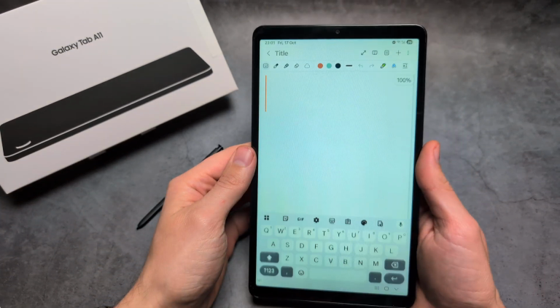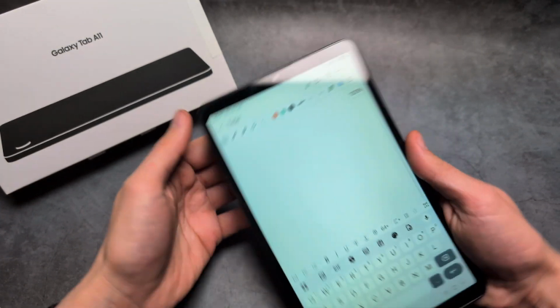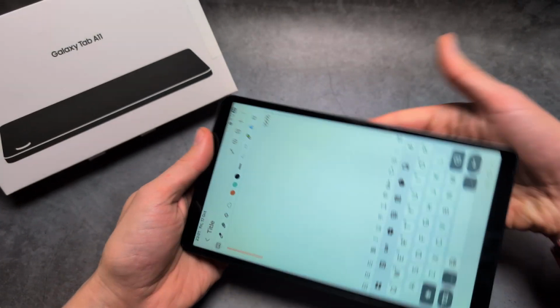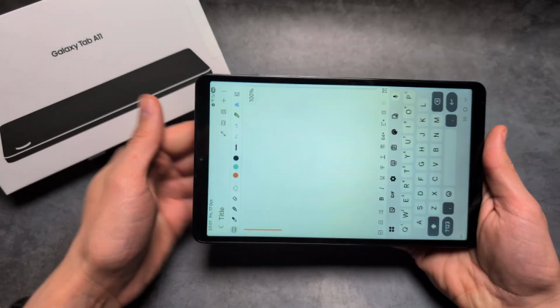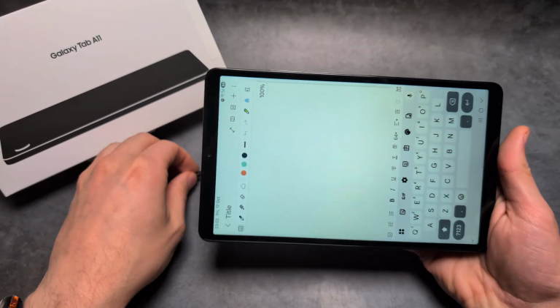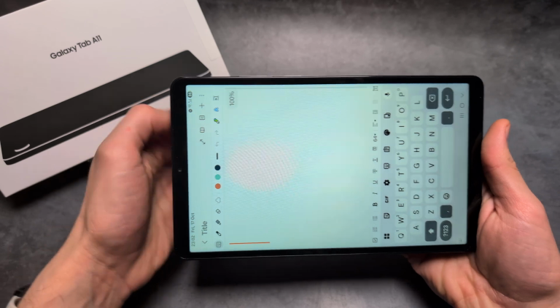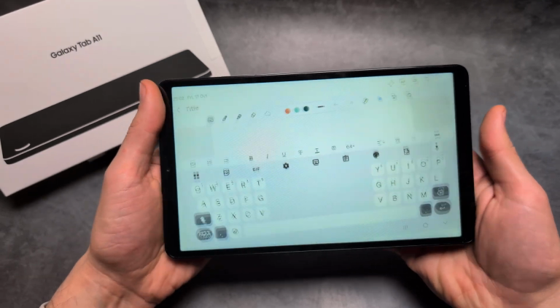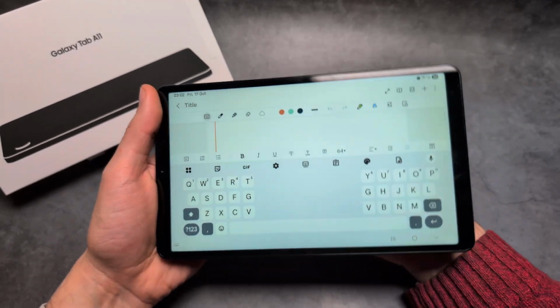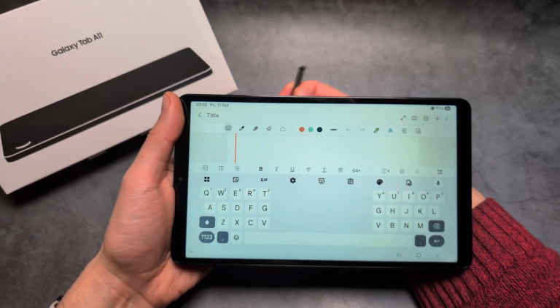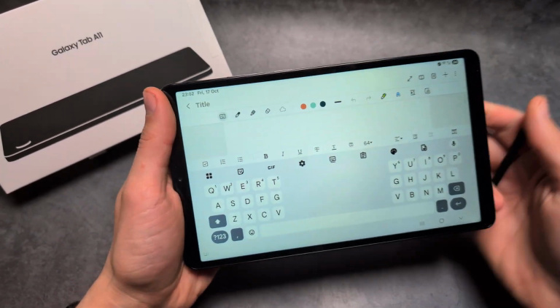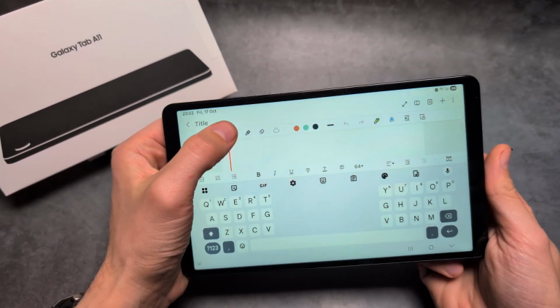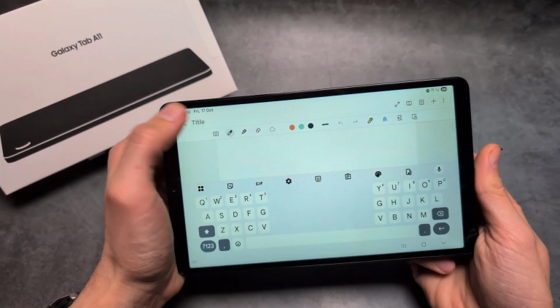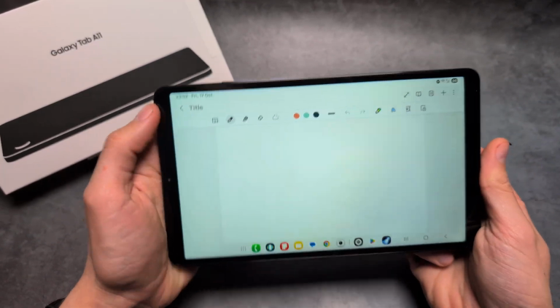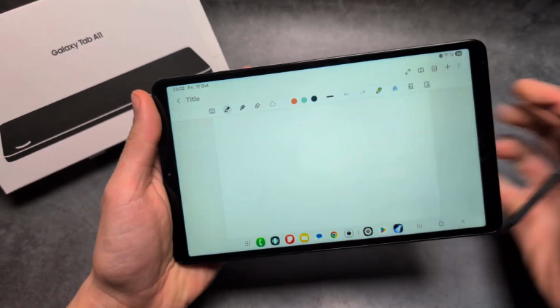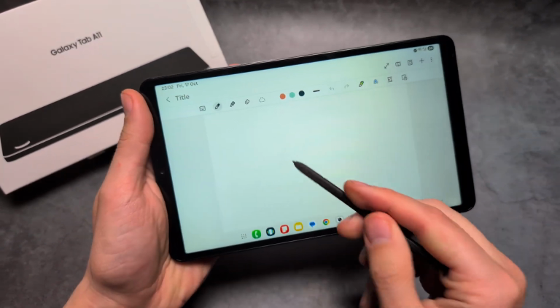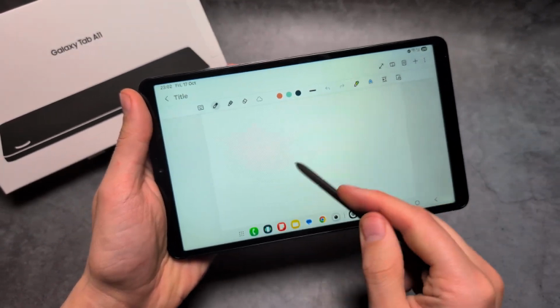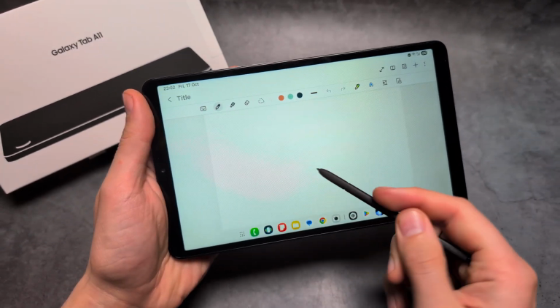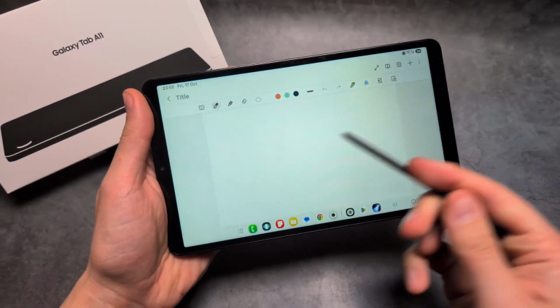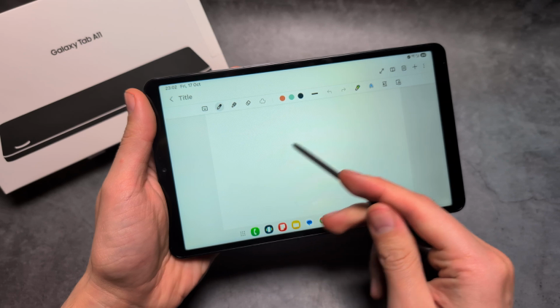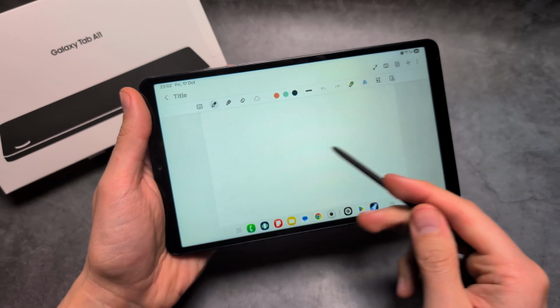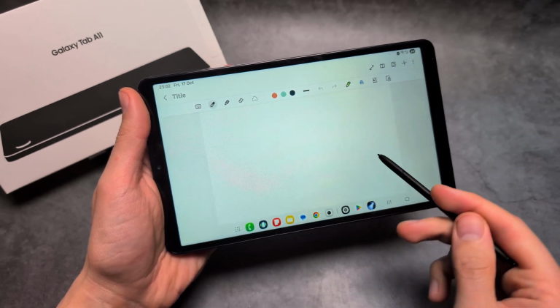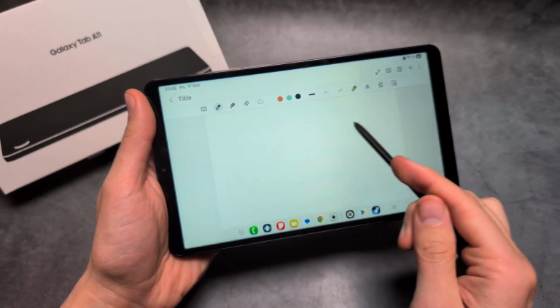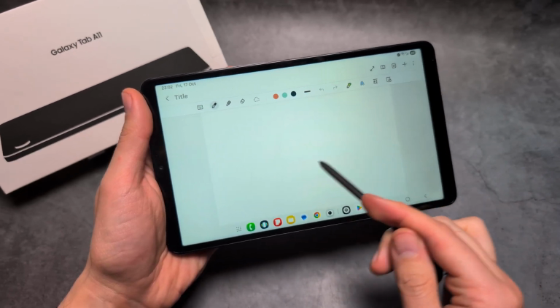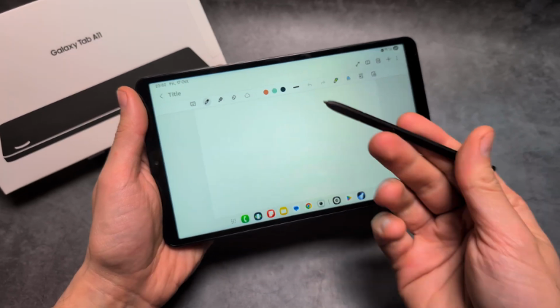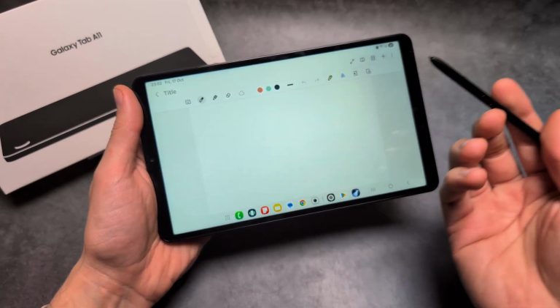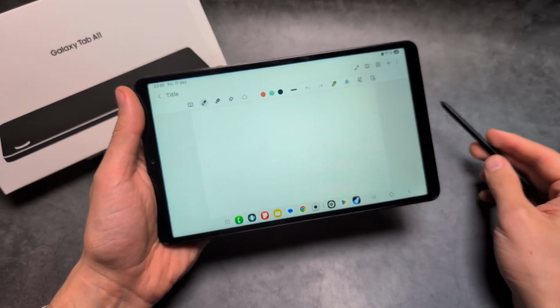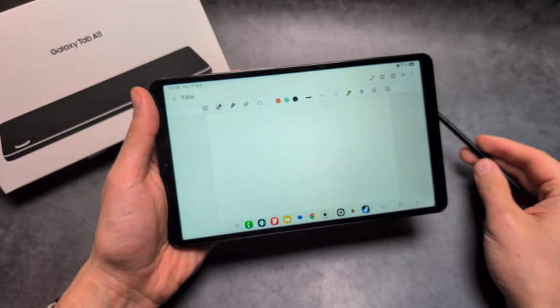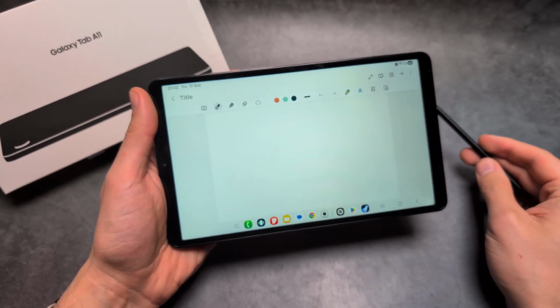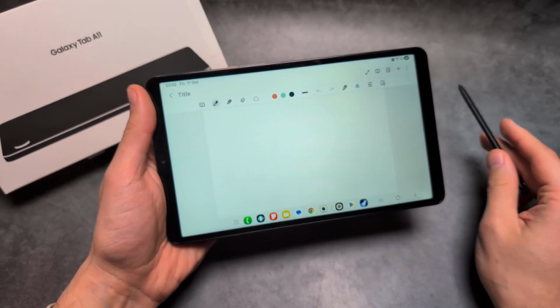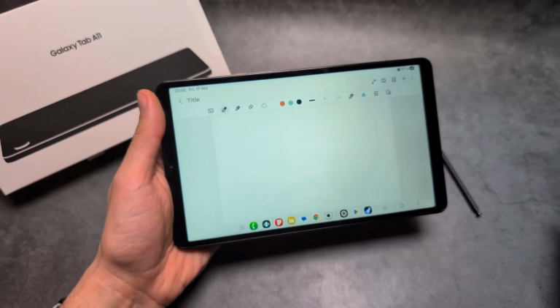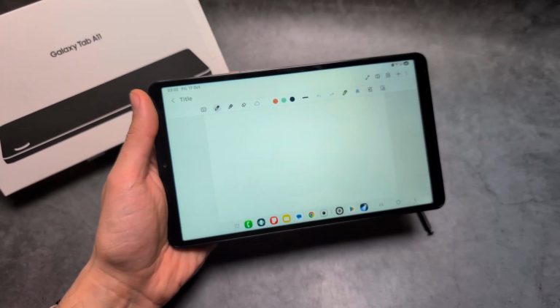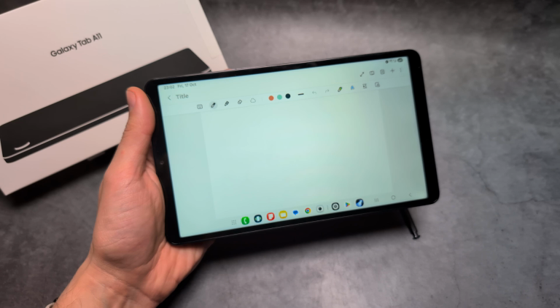If we go into Notes and actually try to do something with the S Pen — try to draw something here — you will see it actually doesn't even do anything. That is because this tablet doesn't actually support S Pen, unfortunately.